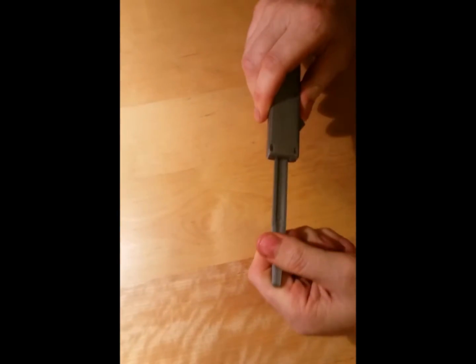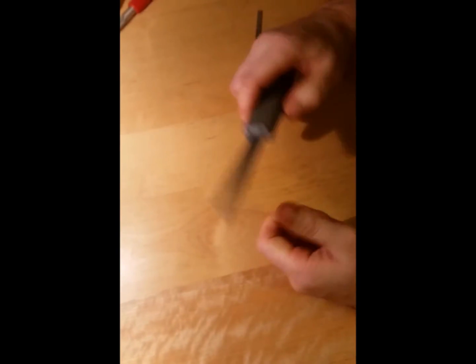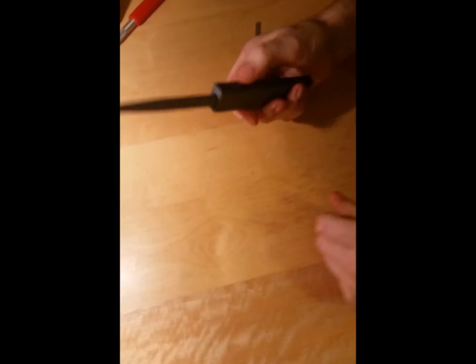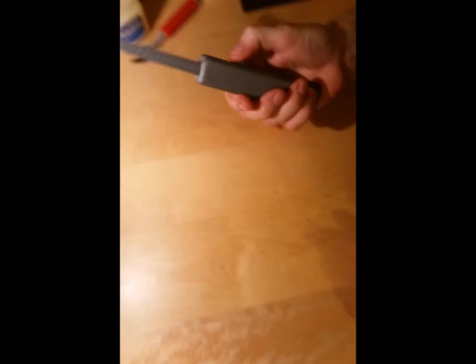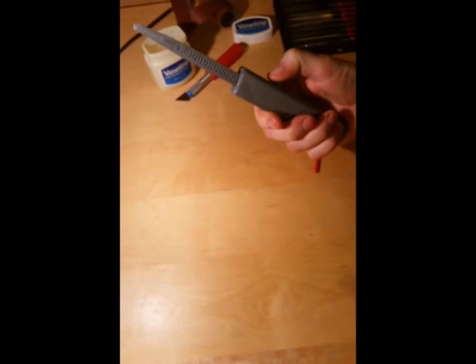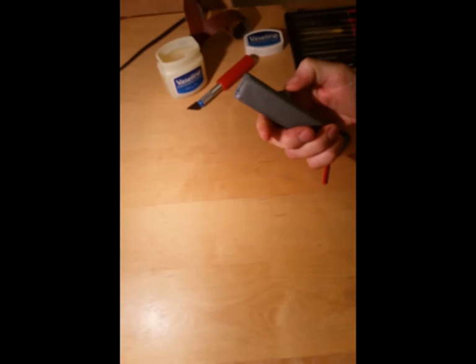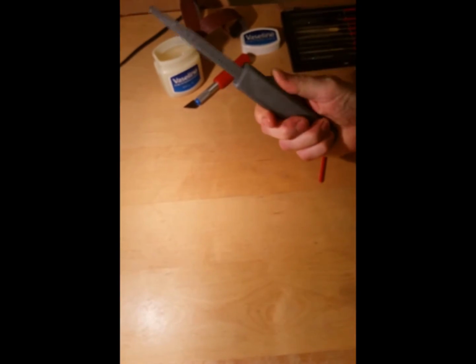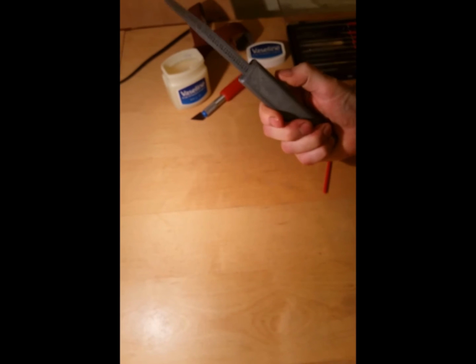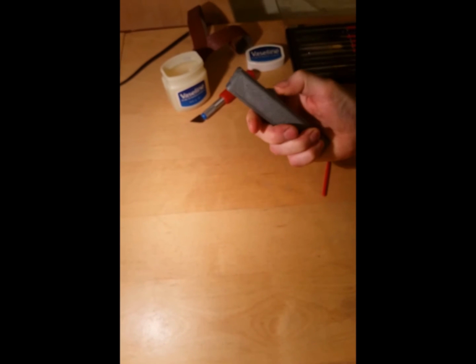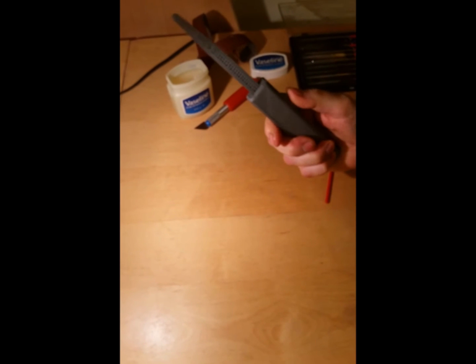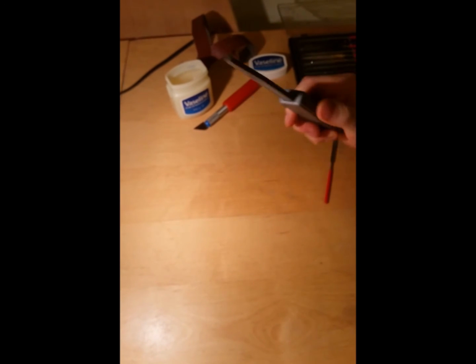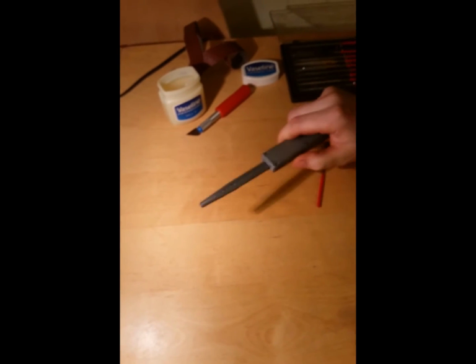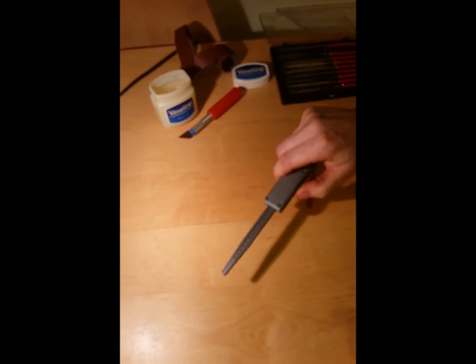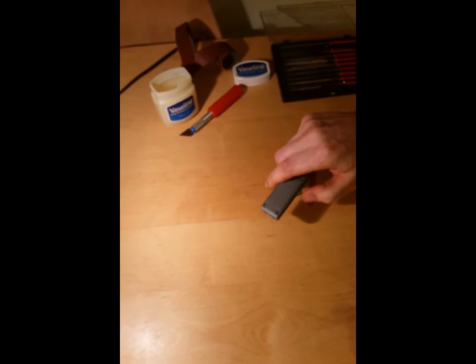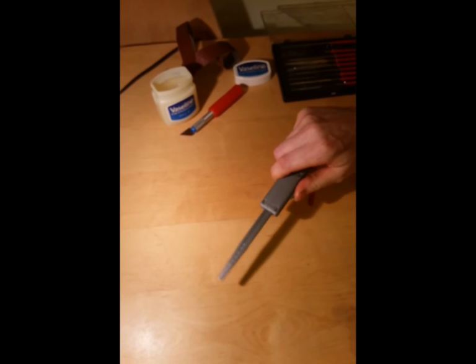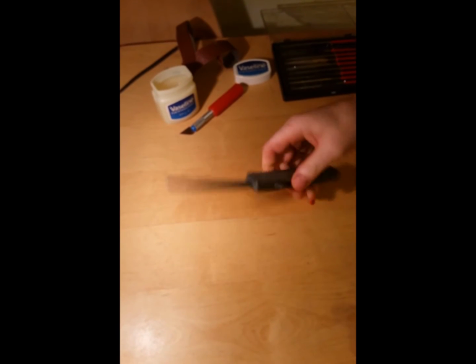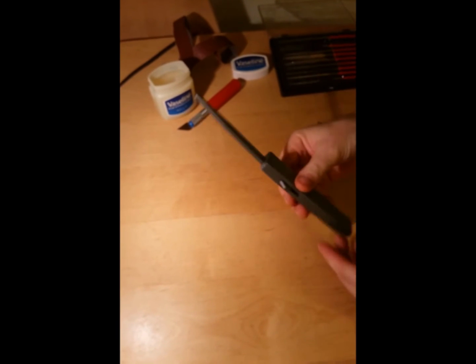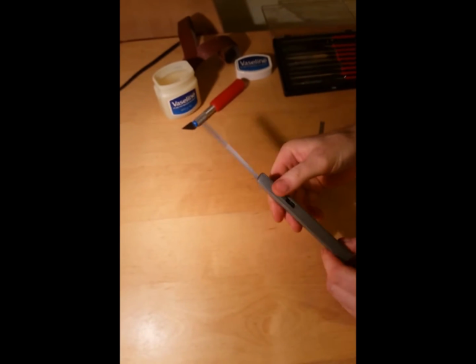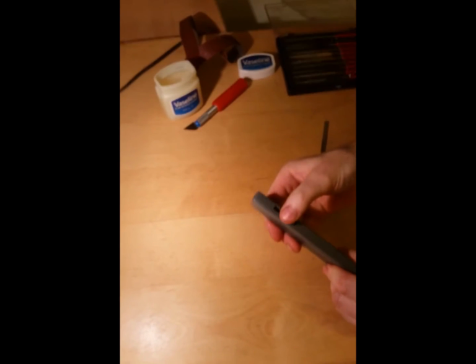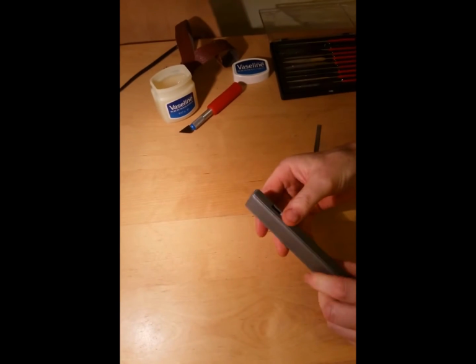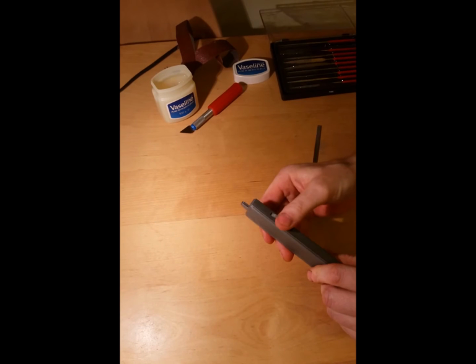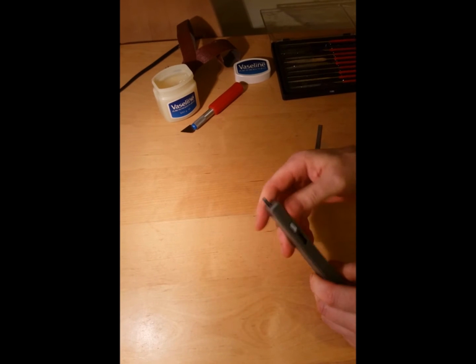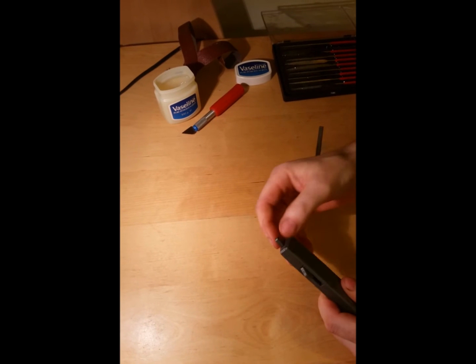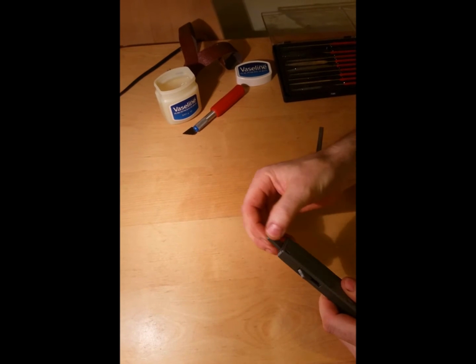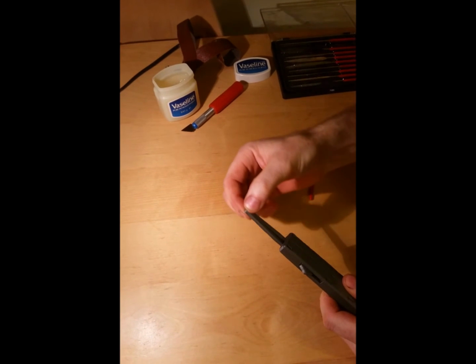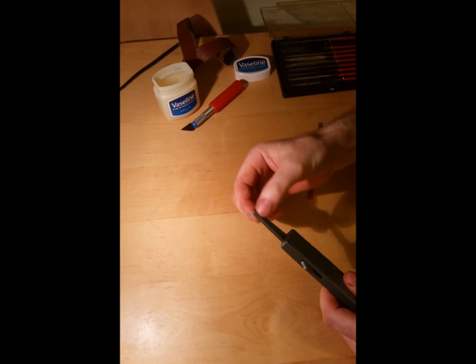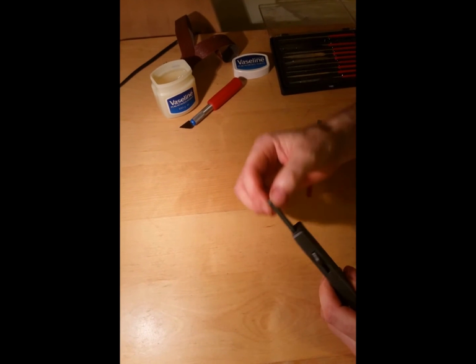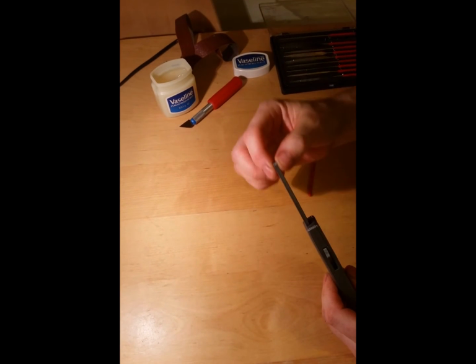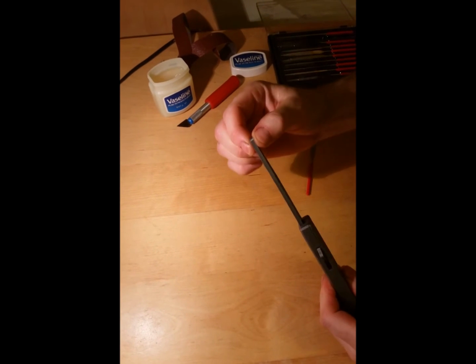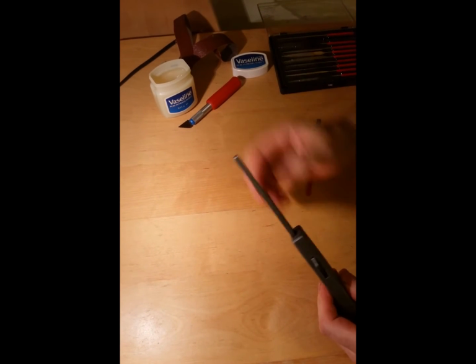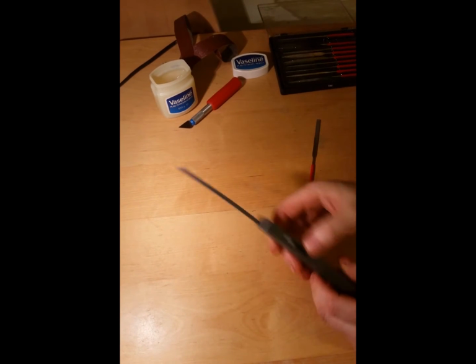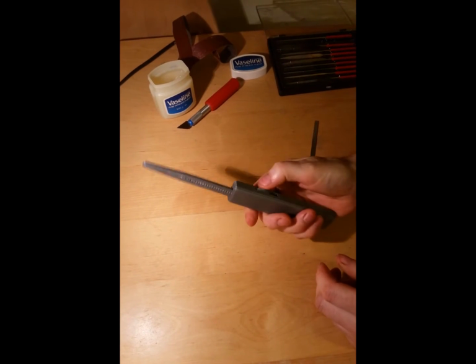Pull it out. Sometimes you can catch — just pull it out and reset it.